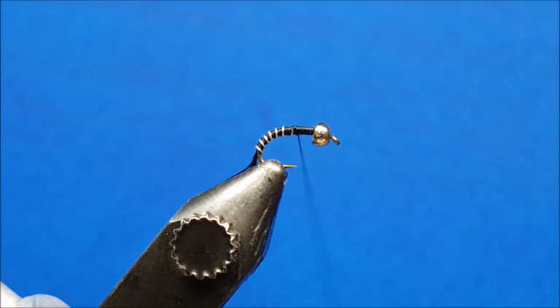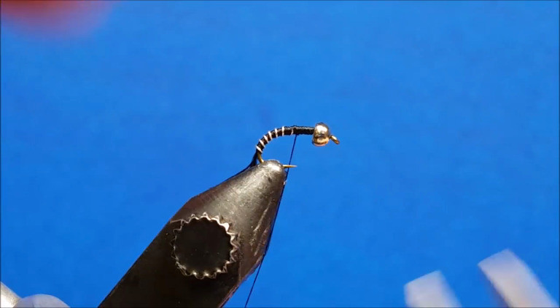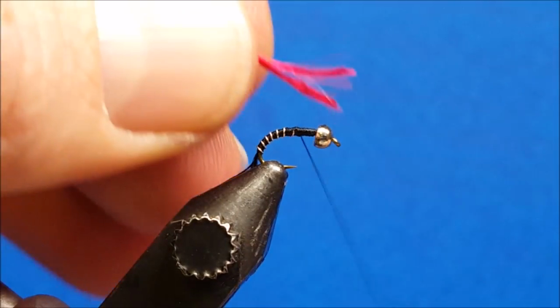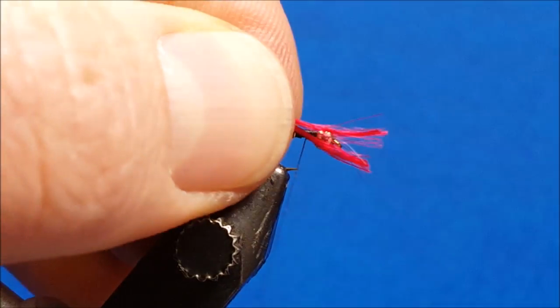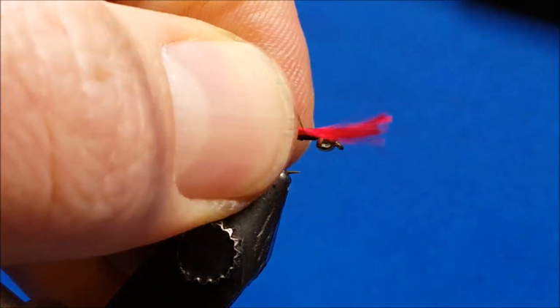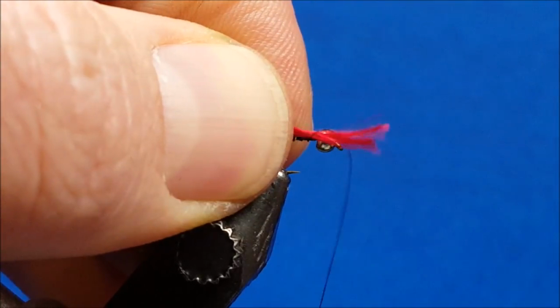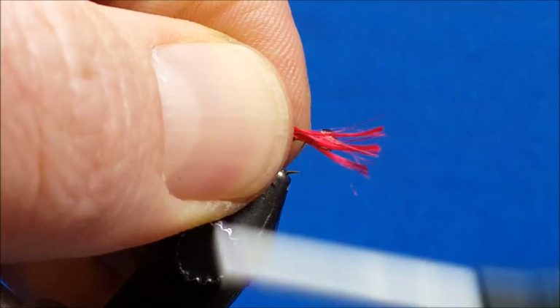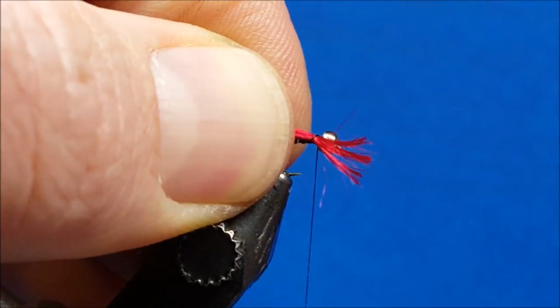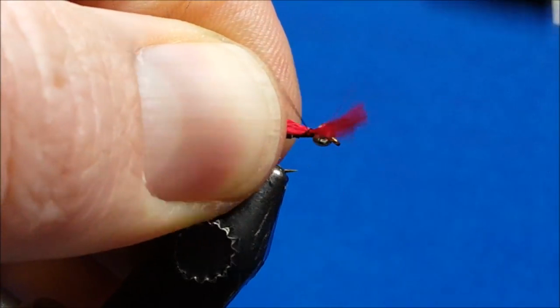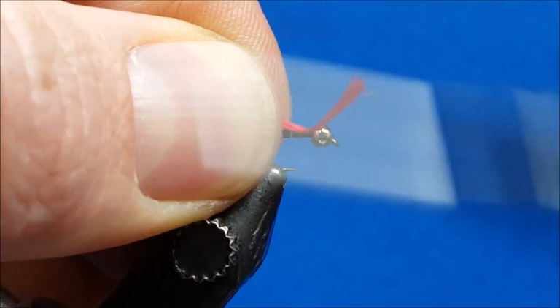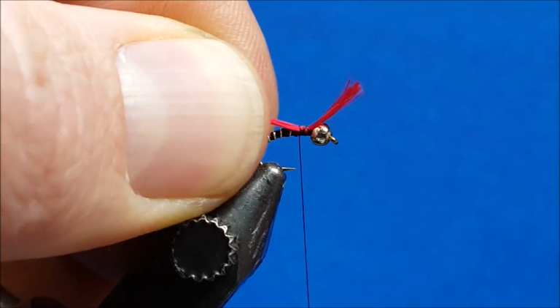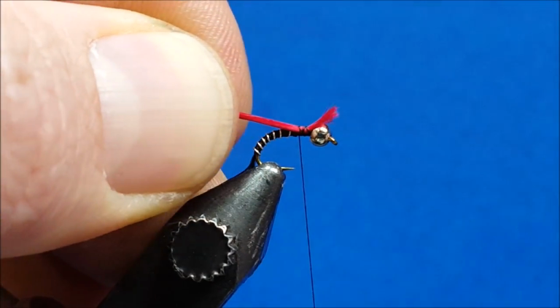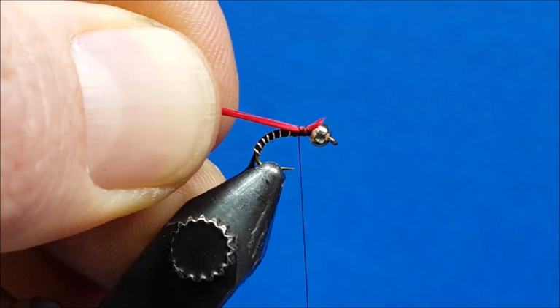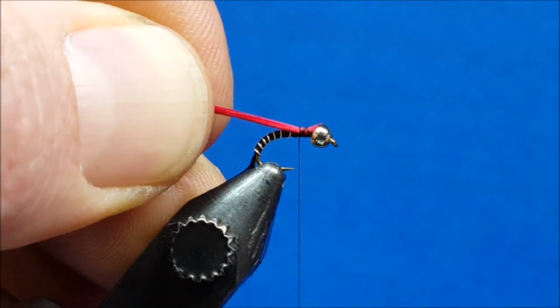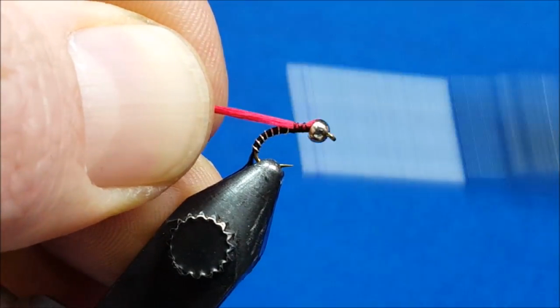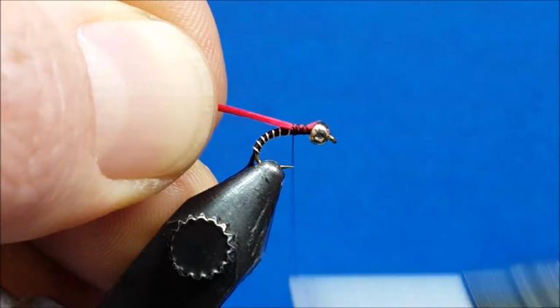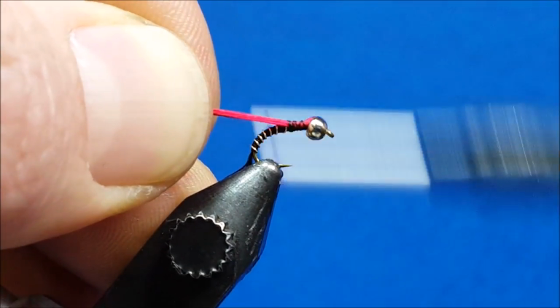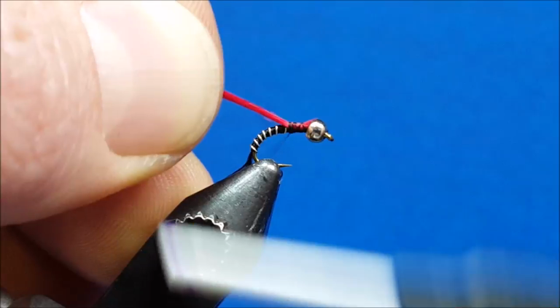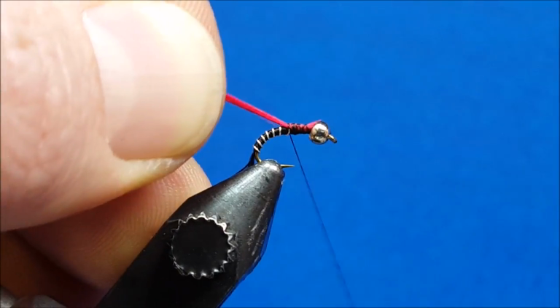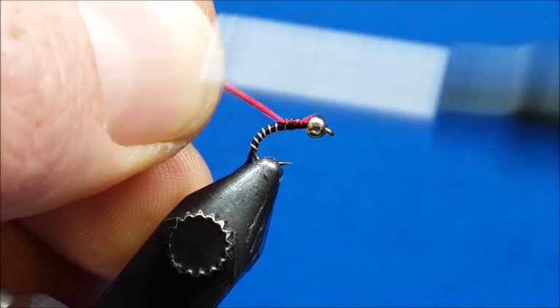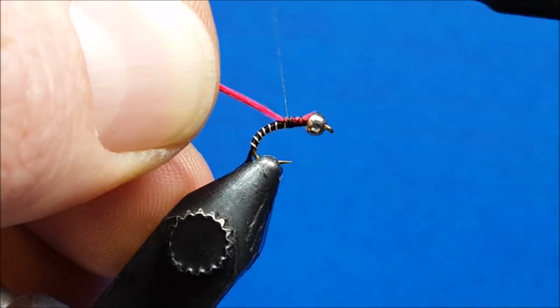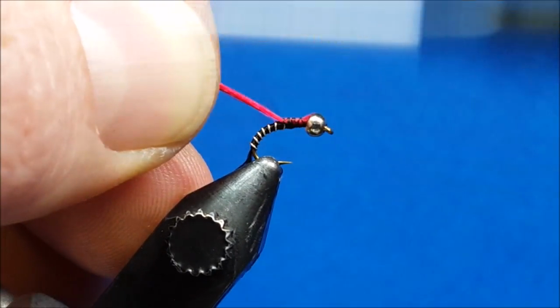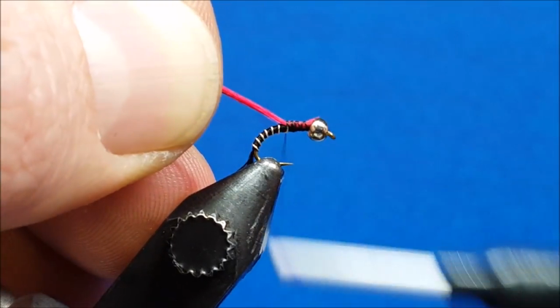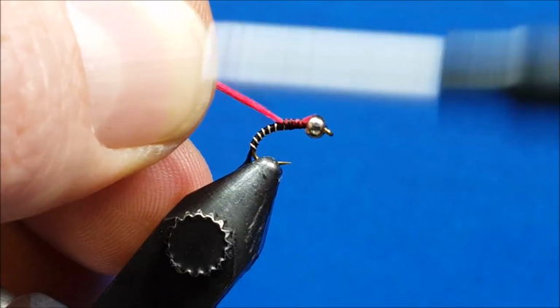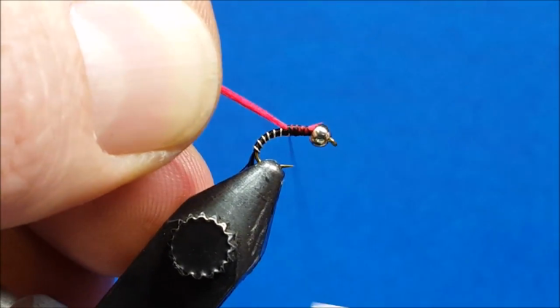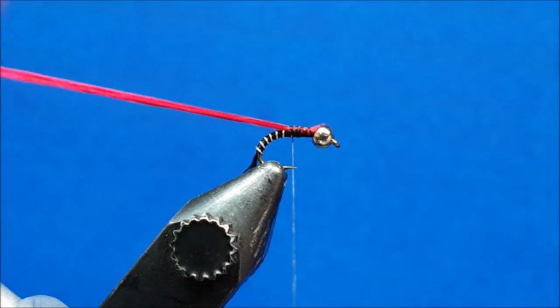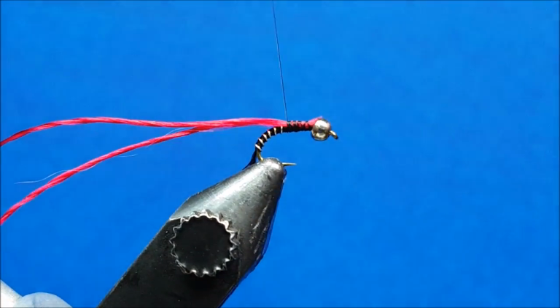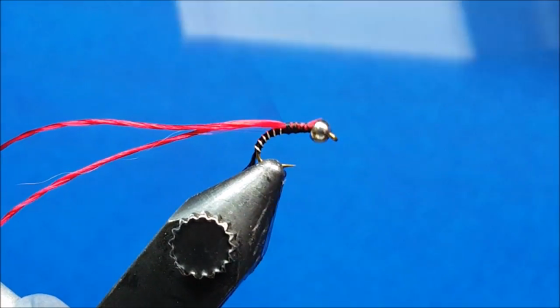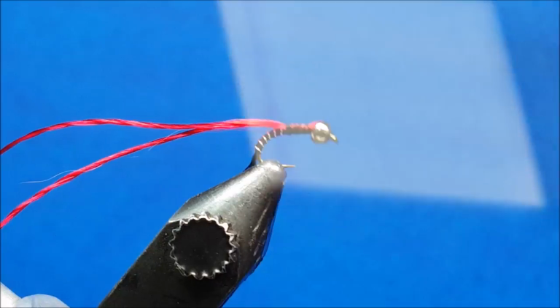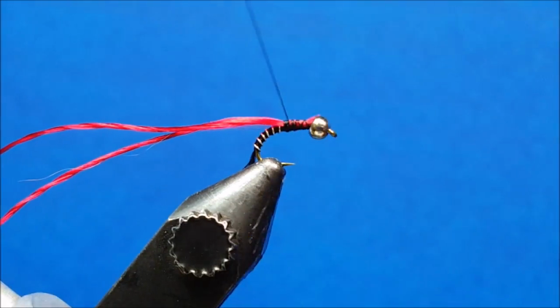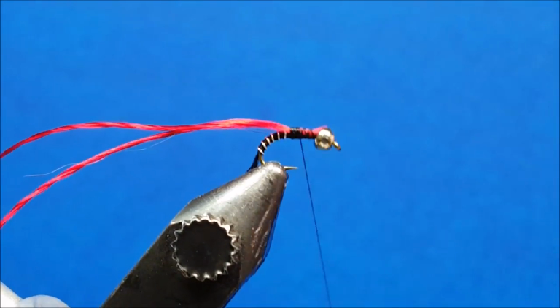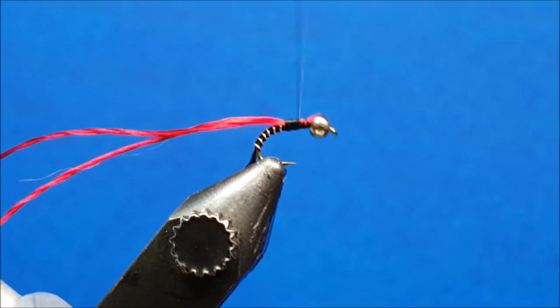Bring in two strands of red floss, catch them with just a couple of loose wraps, and slide those fibers down so they drop in behind the bead. Then wrap back to just at or behind the hook point, covering up the spot where the wire was helicoptered off.